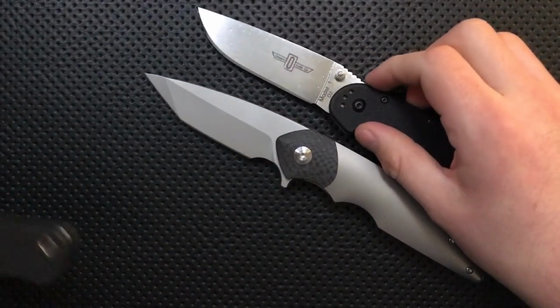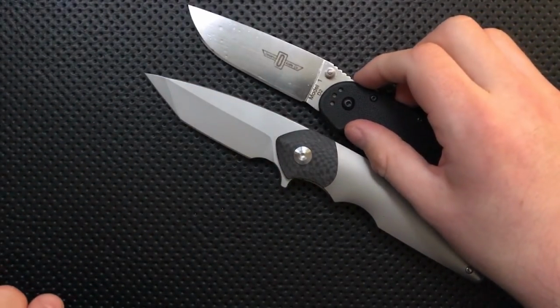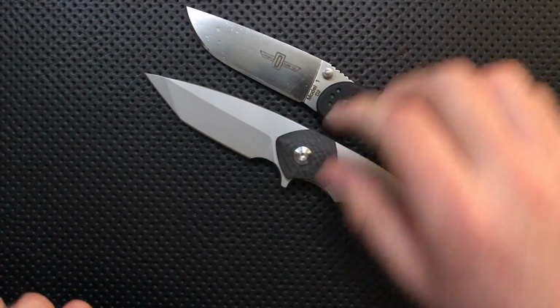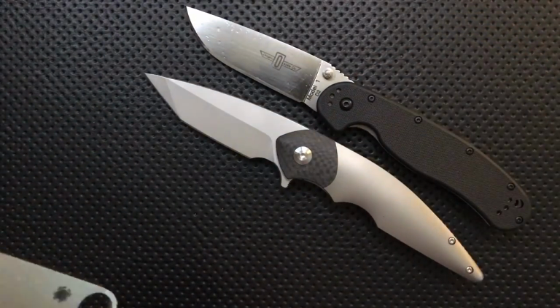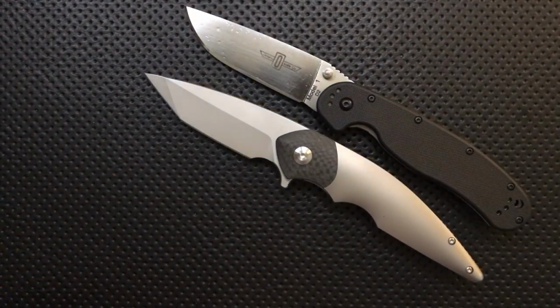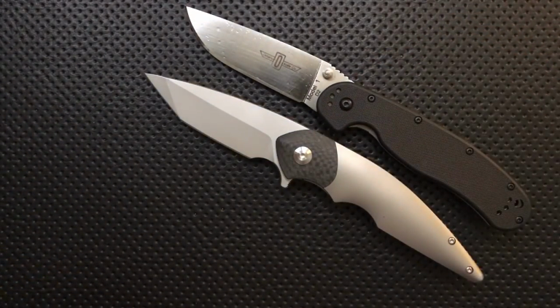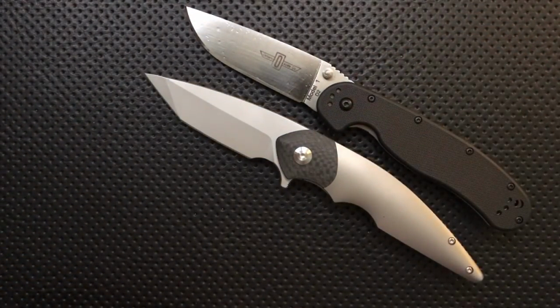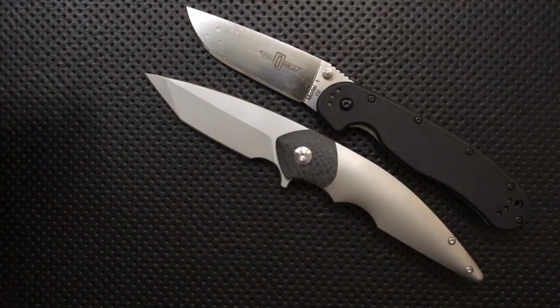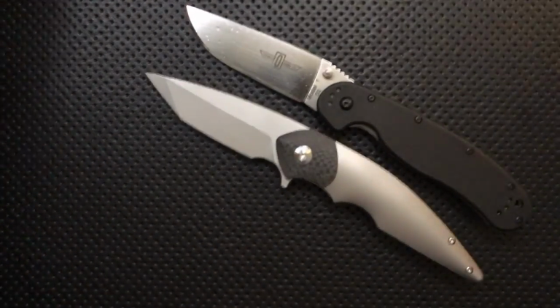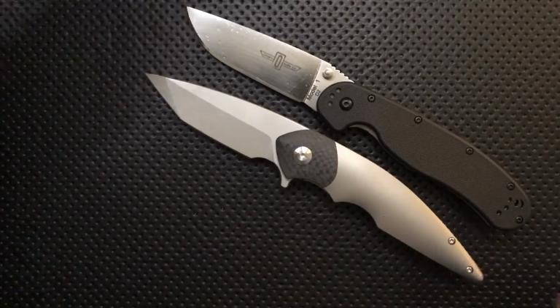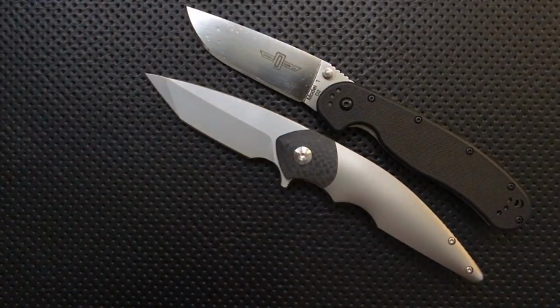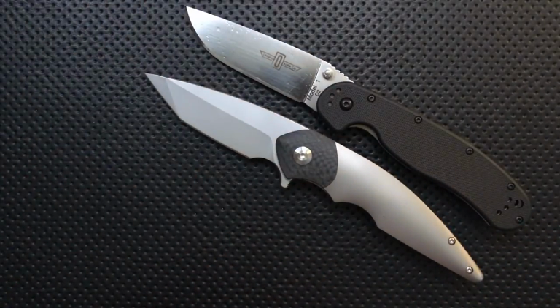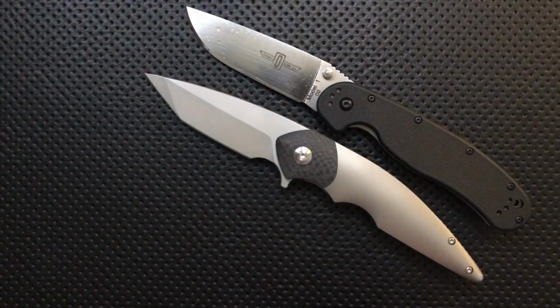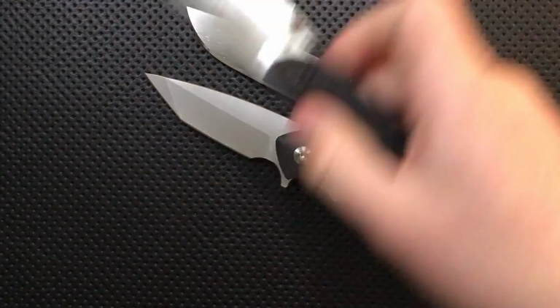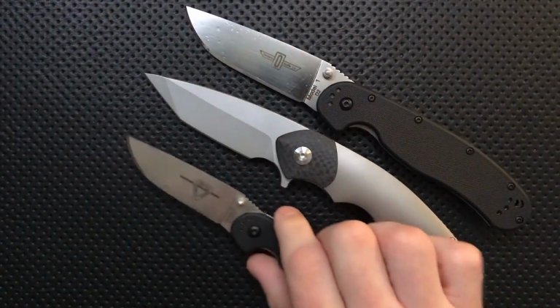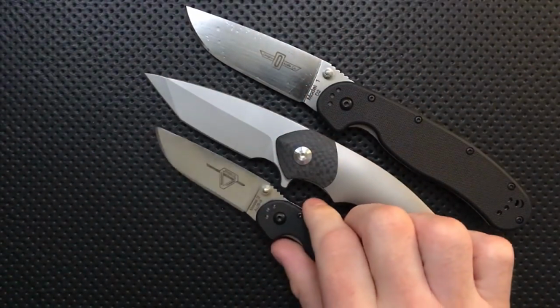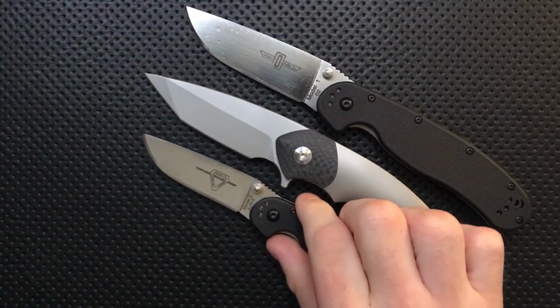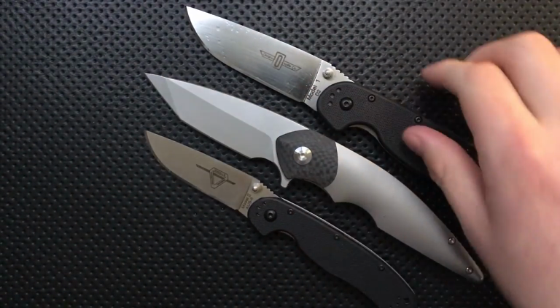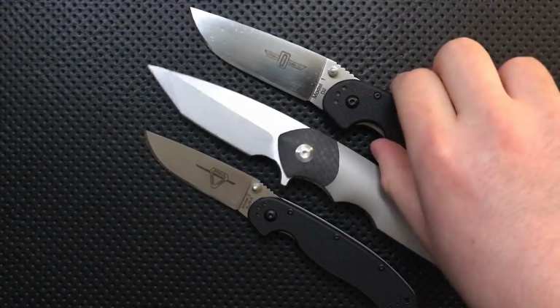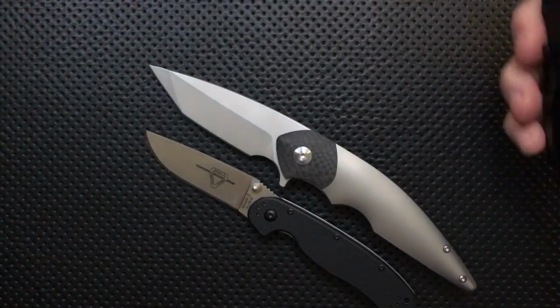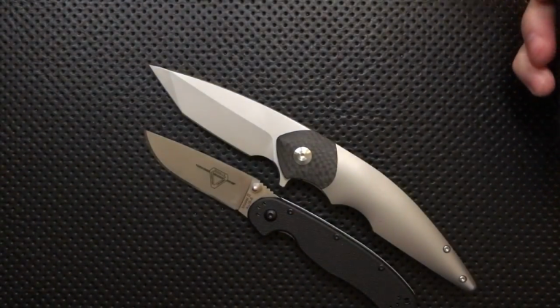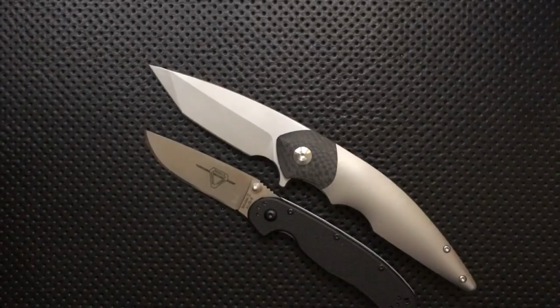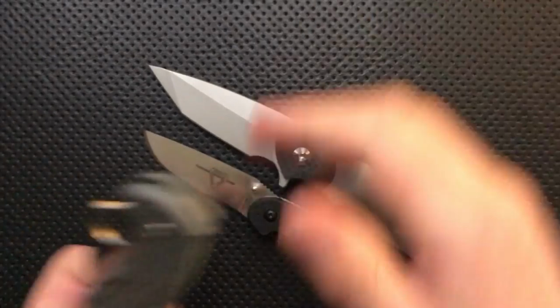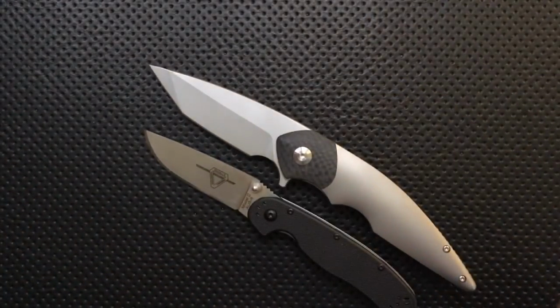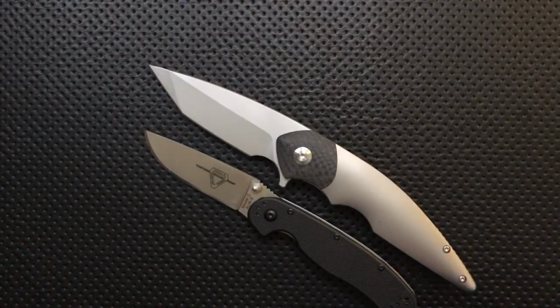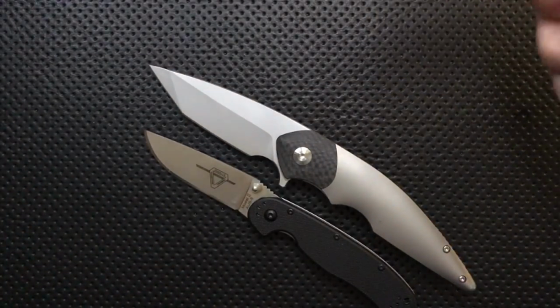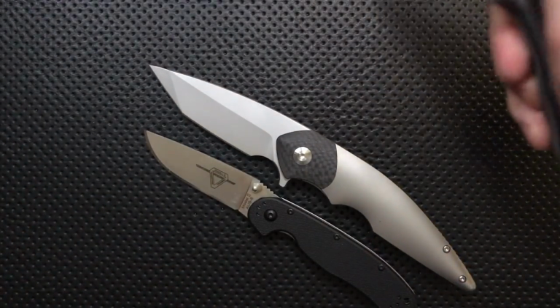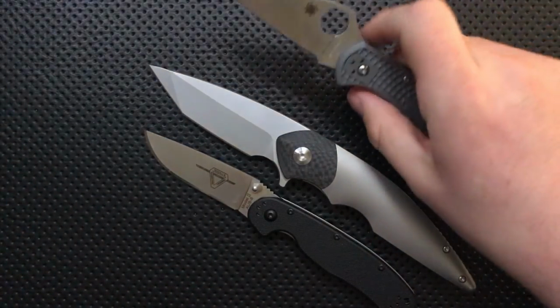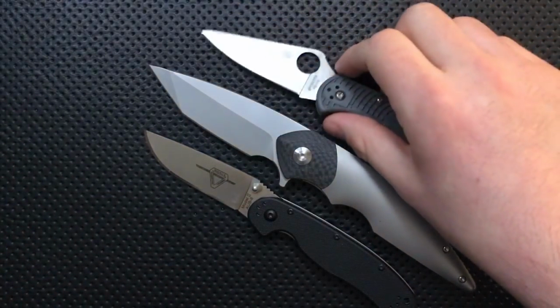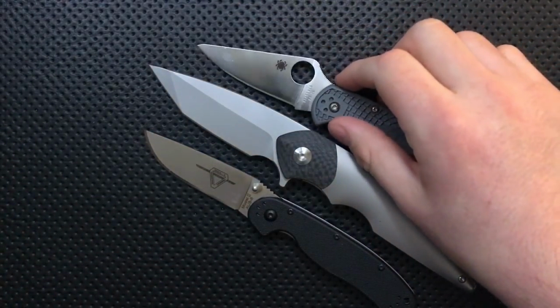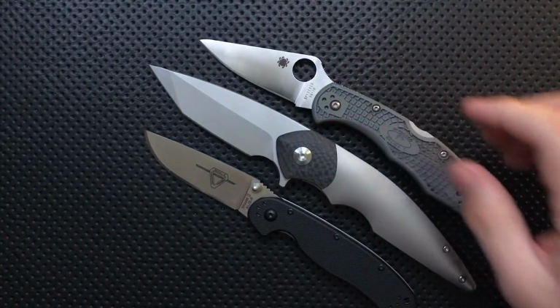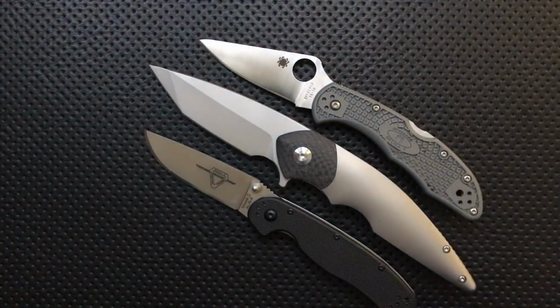Right here is your Ontario Rat No. 1, which is a little longer in the blade department. Here's your Rat No. 2, which is a little shorter in the blade department. Here is your Spyderco Delica, as always, which you can't flick and I occasionally forget.